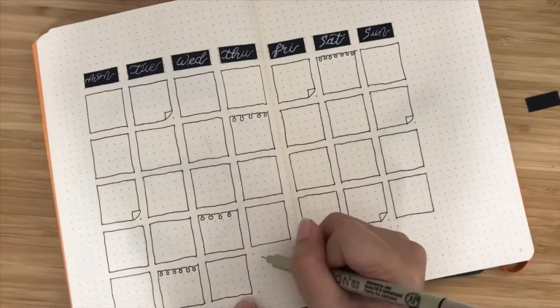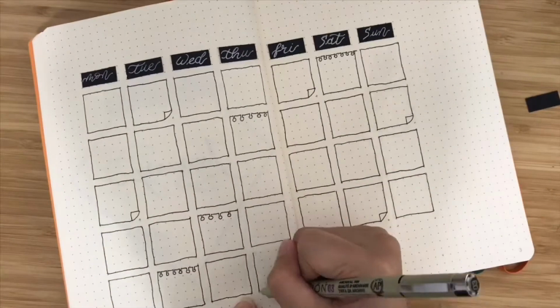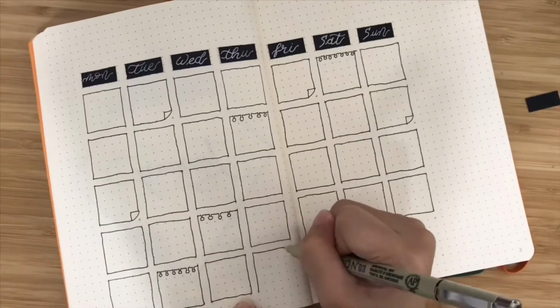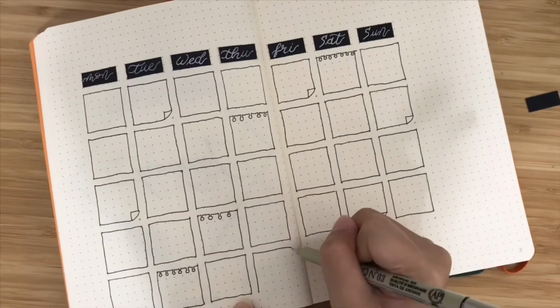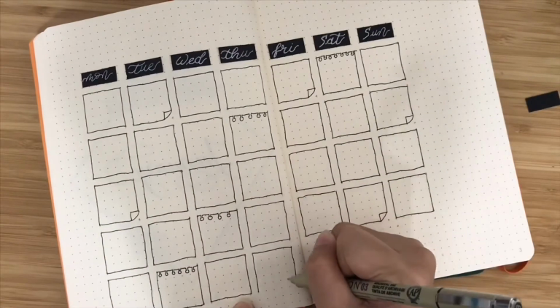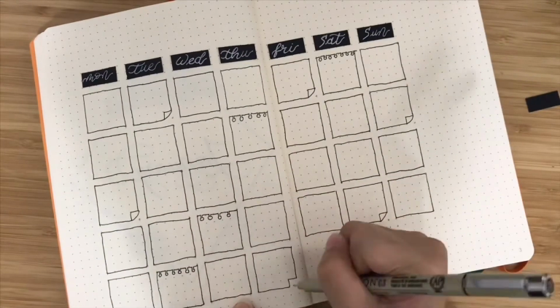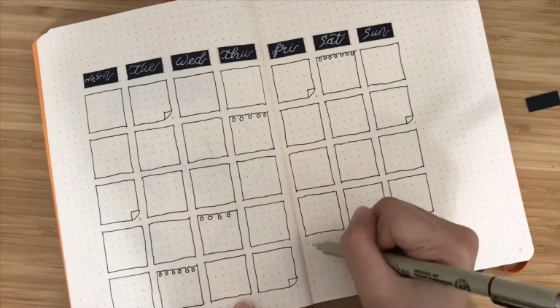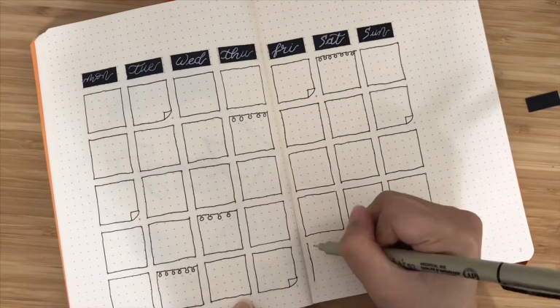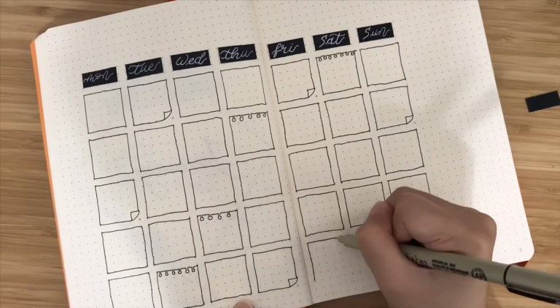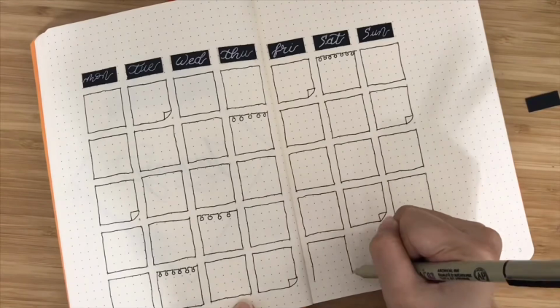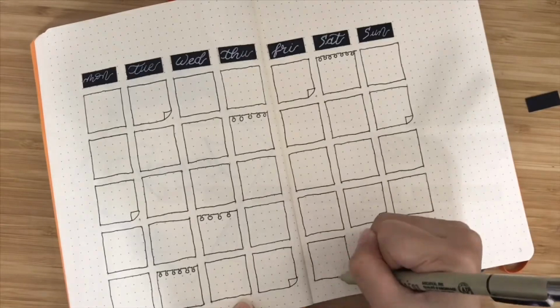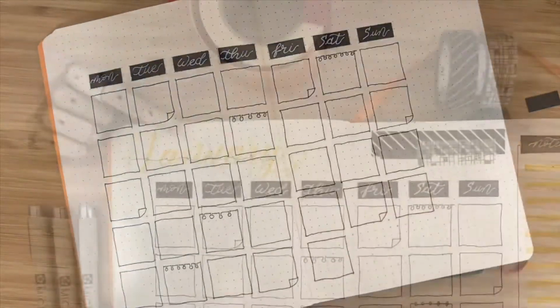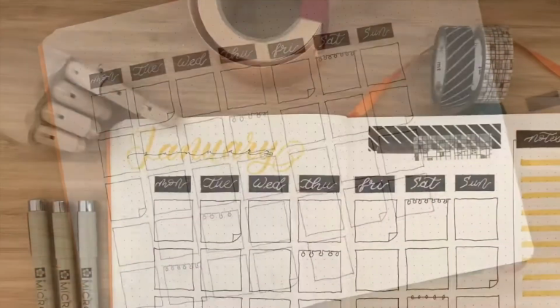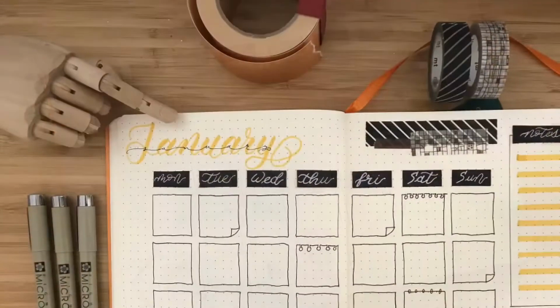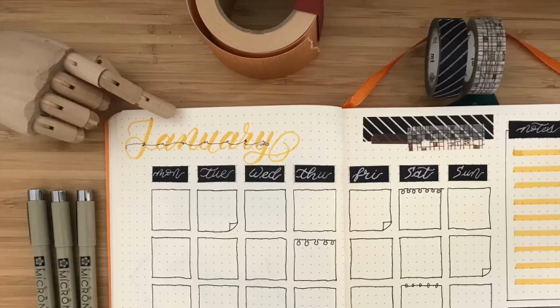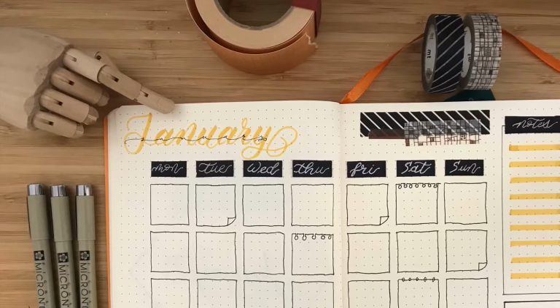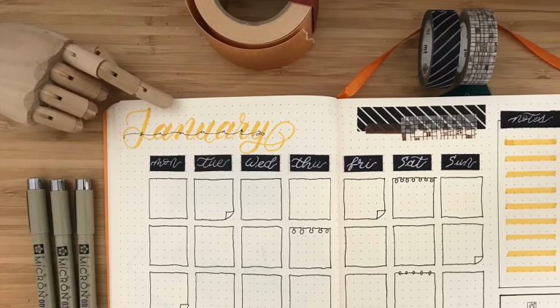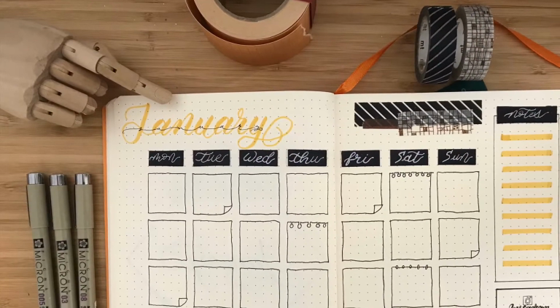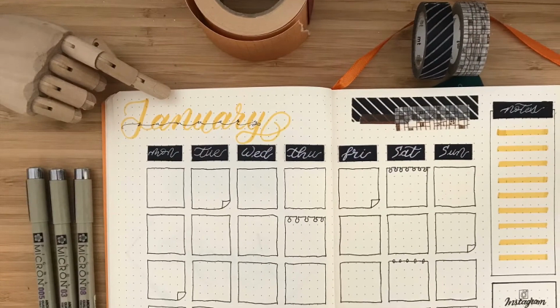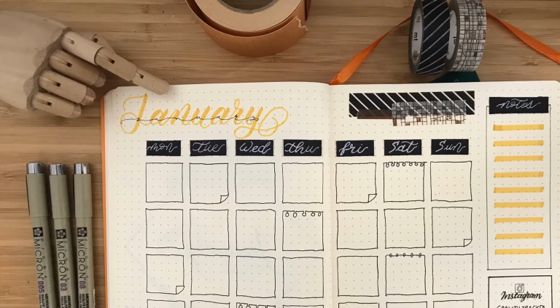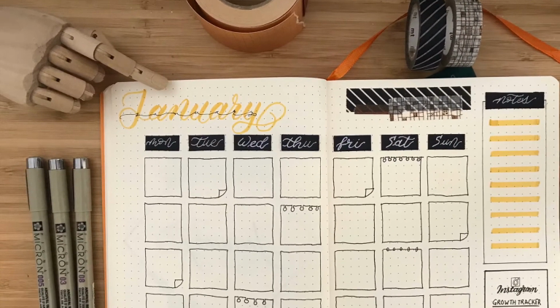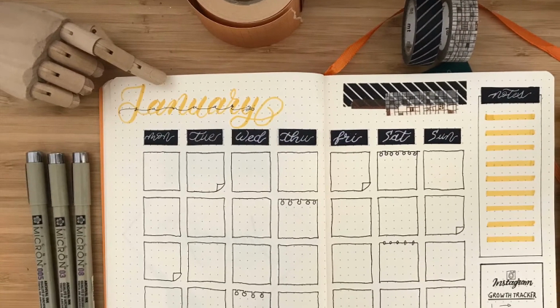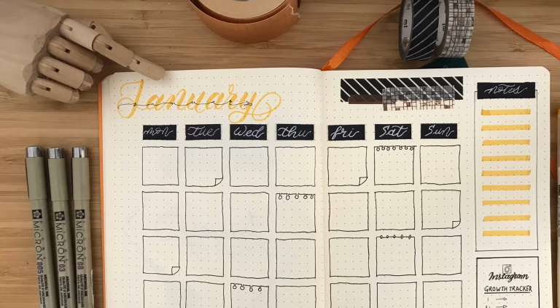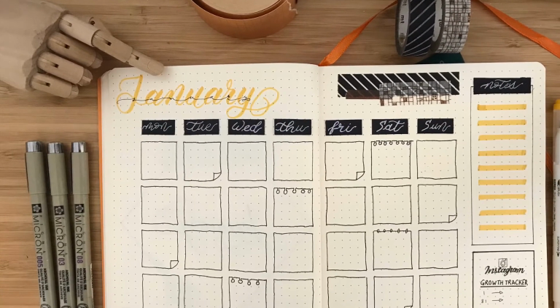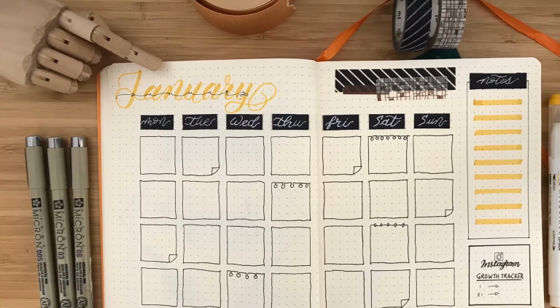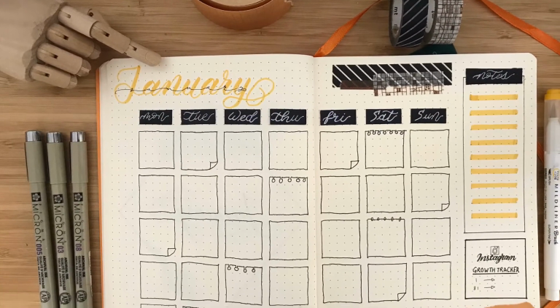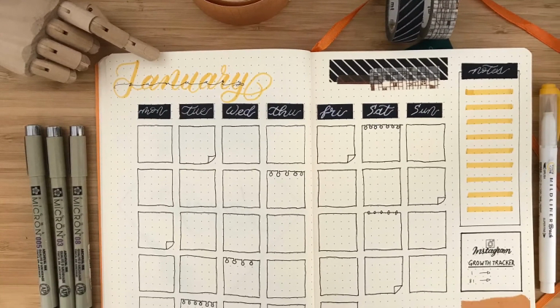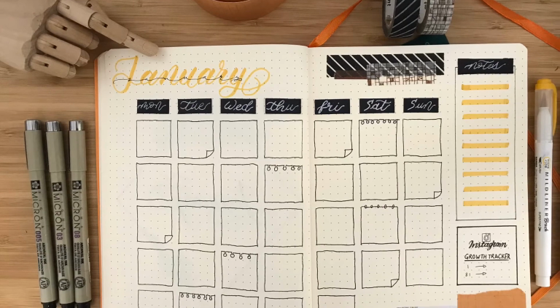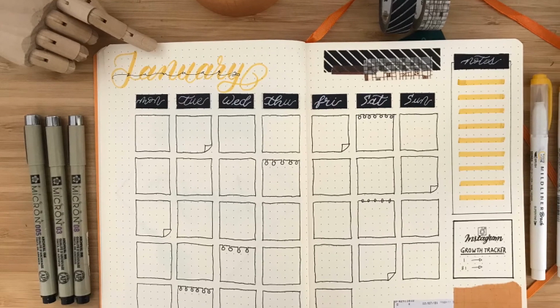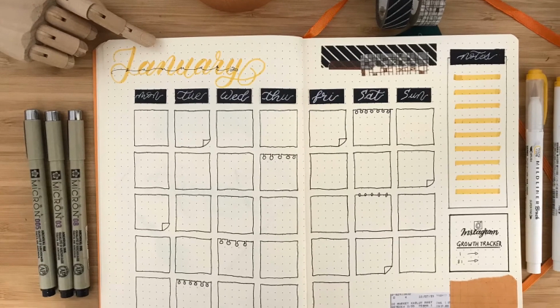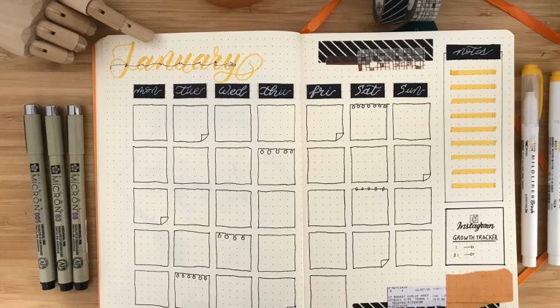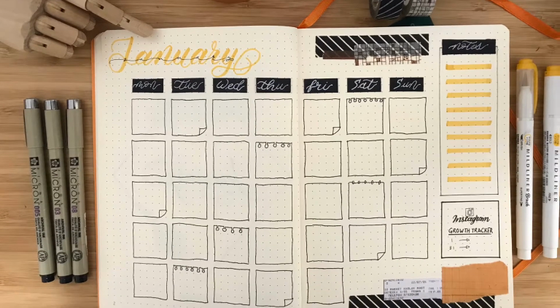This is my first time using bullet journaling, so I was kind of nervous, but I did it quite well, I guess.